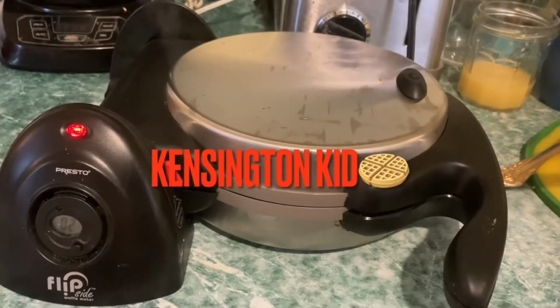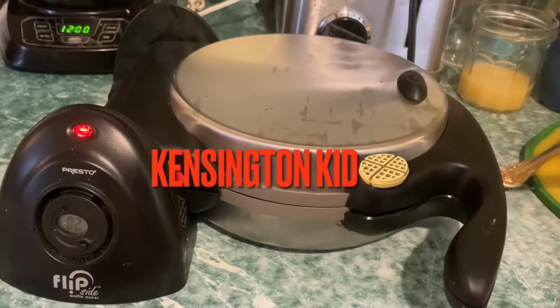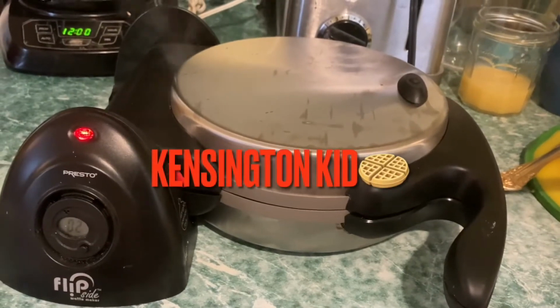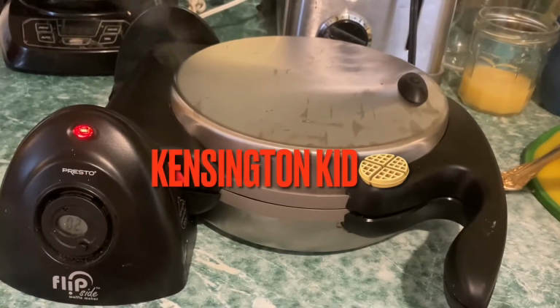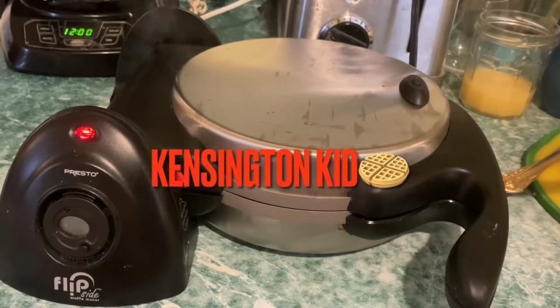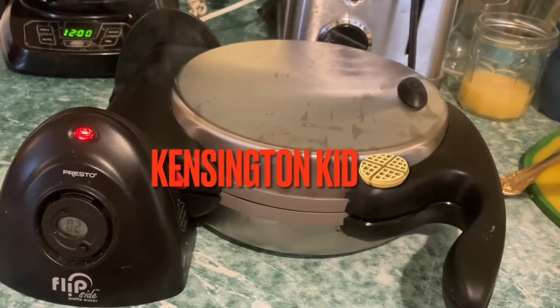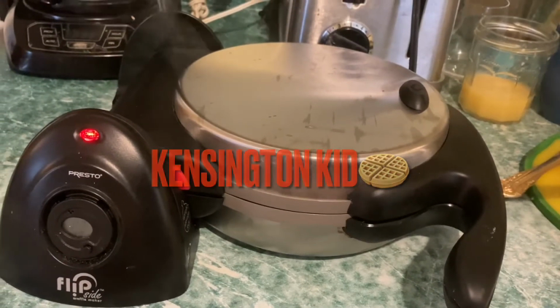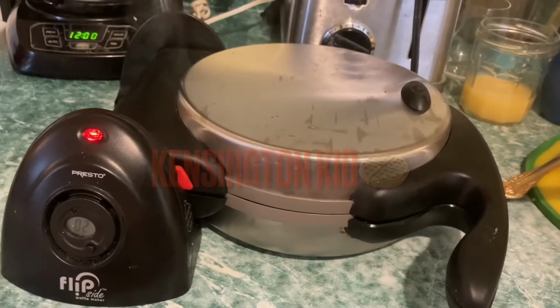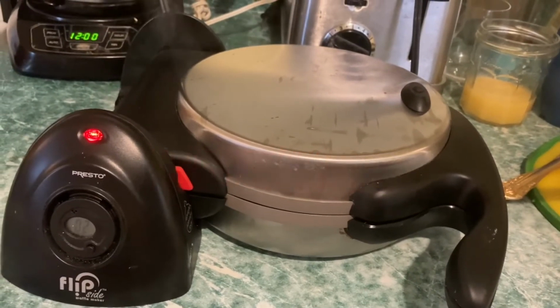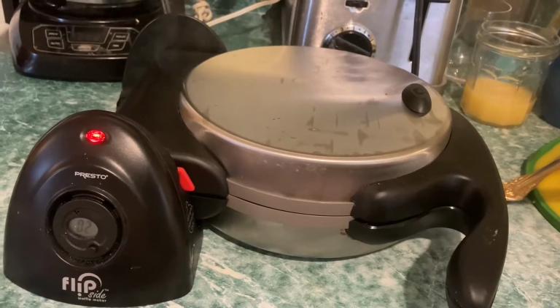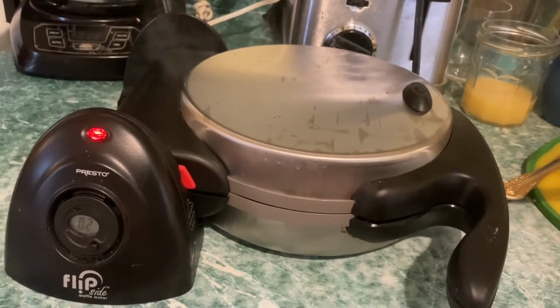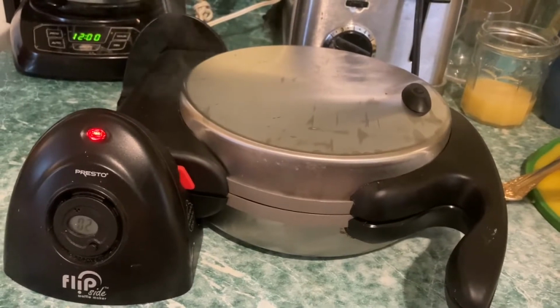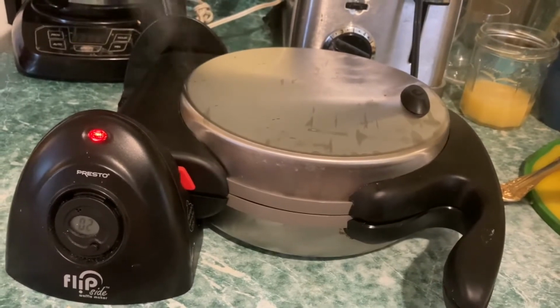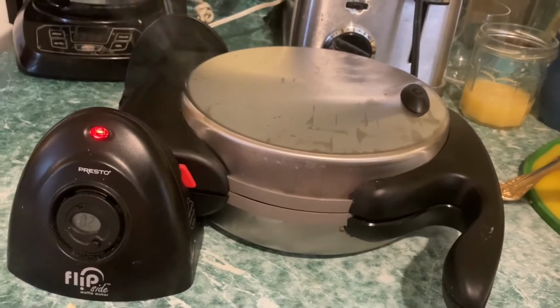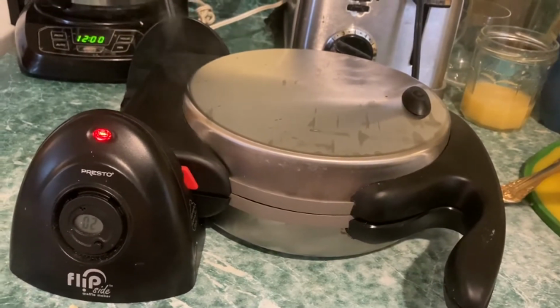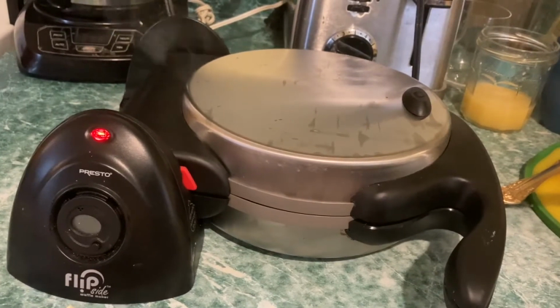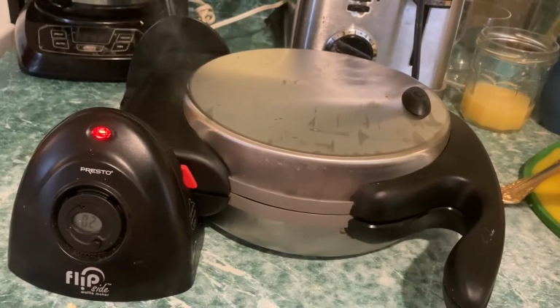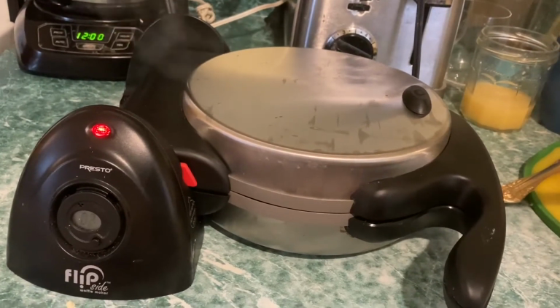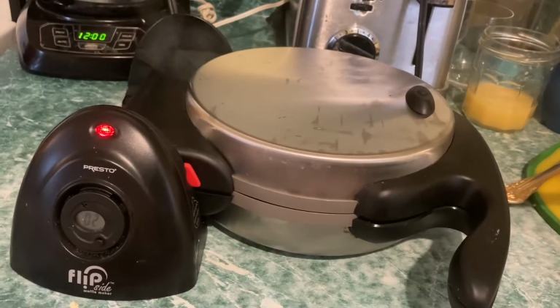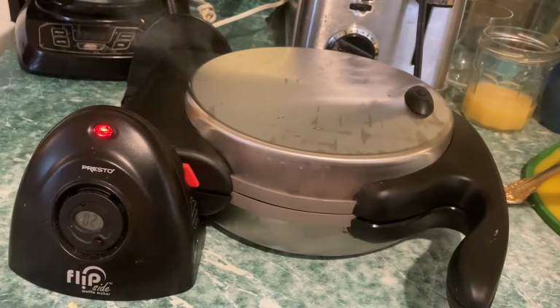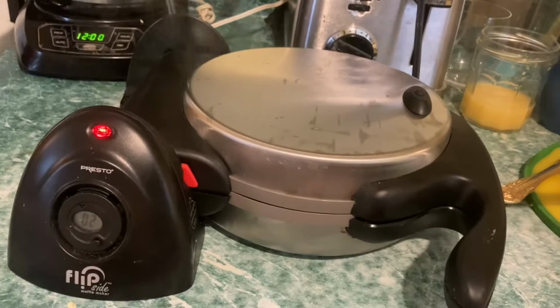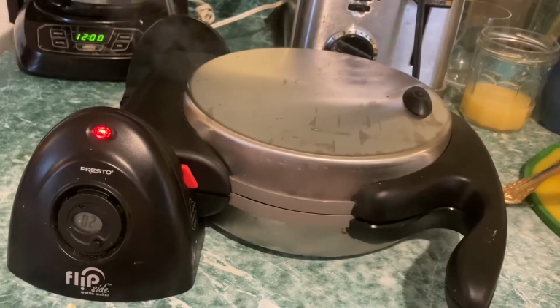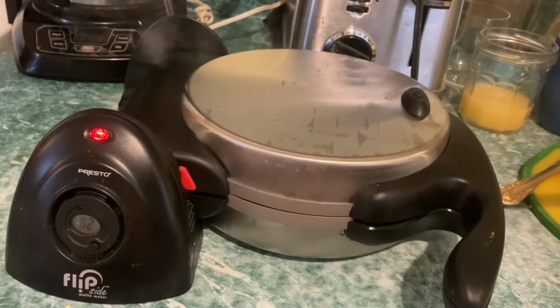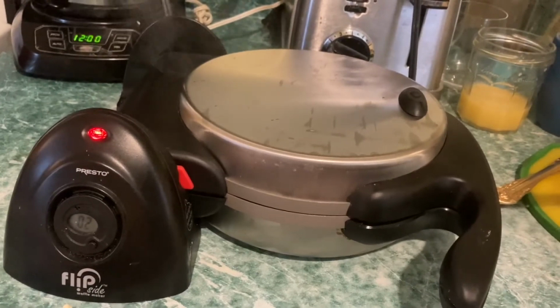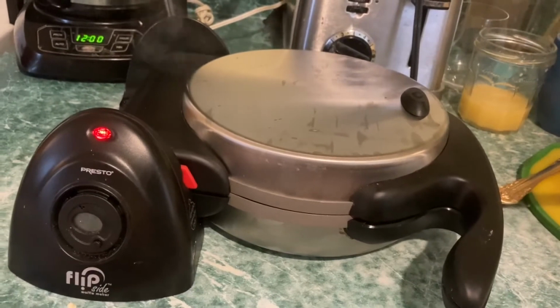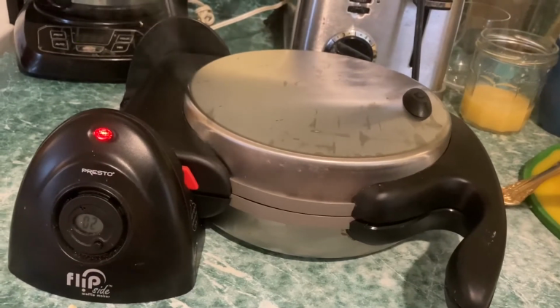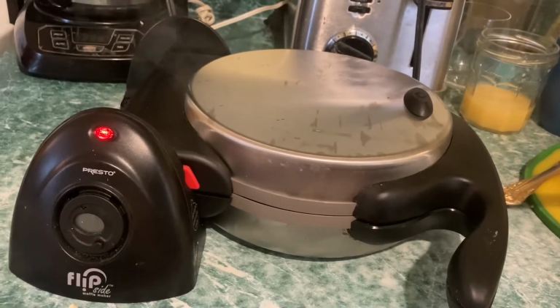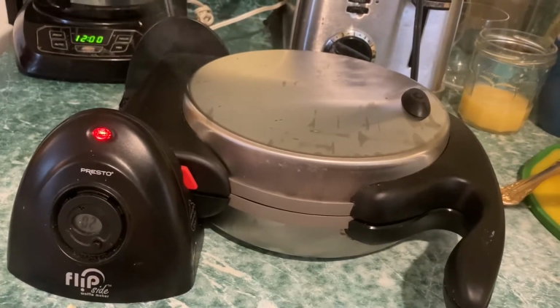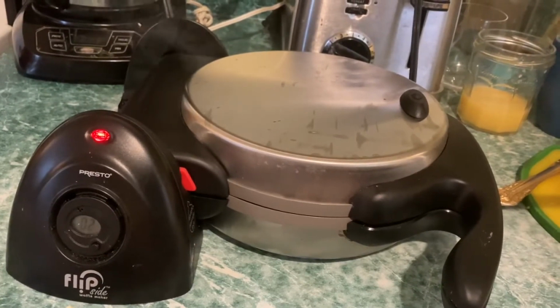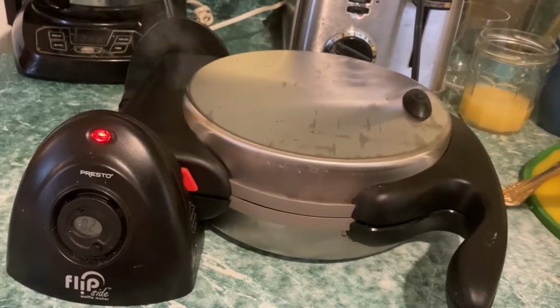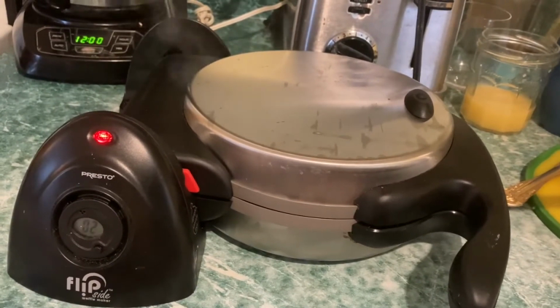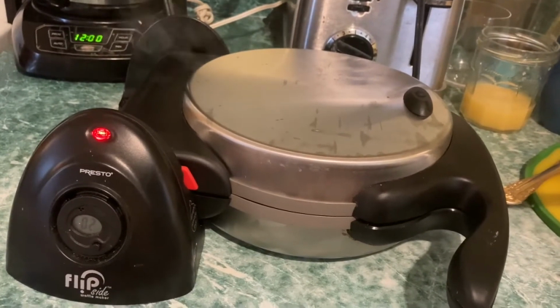Welcome to Kensington Kid. Today I'm going to do a review on the Presto Flipside Waffle Maker. I think this waffle maker is great and I'll show you what I'm doing.